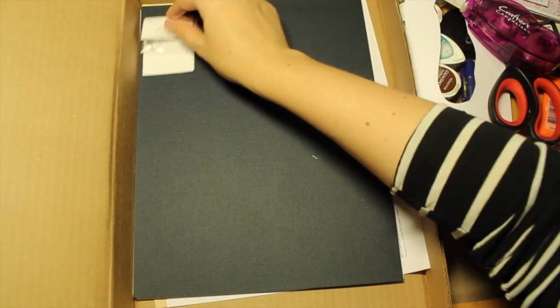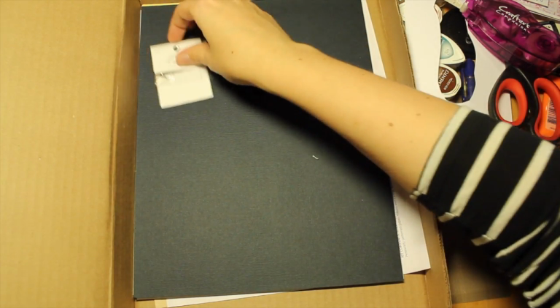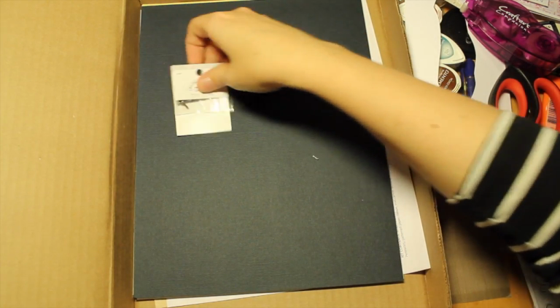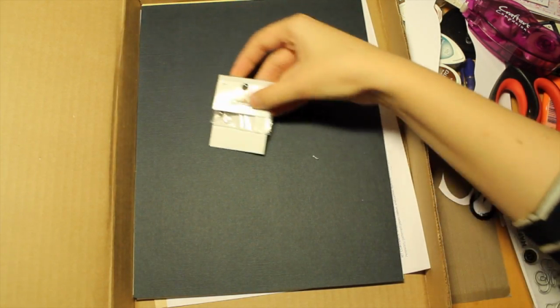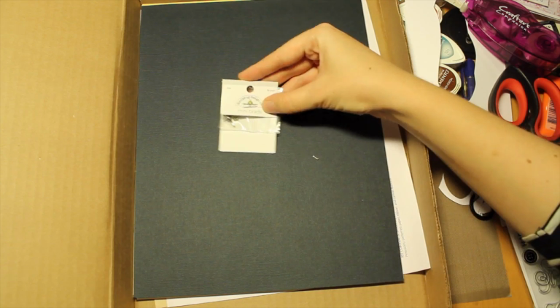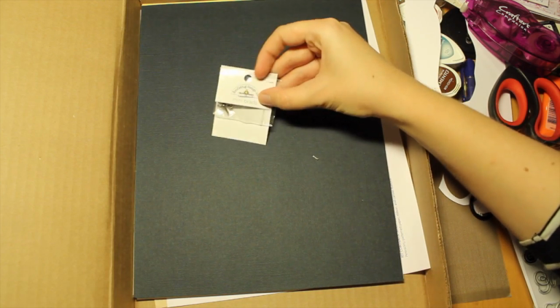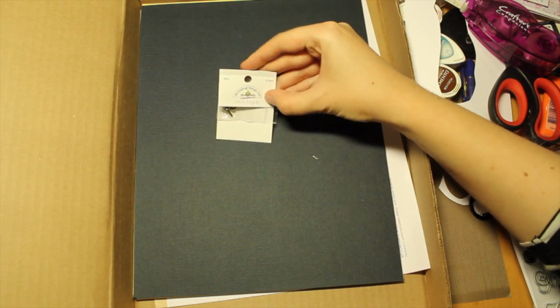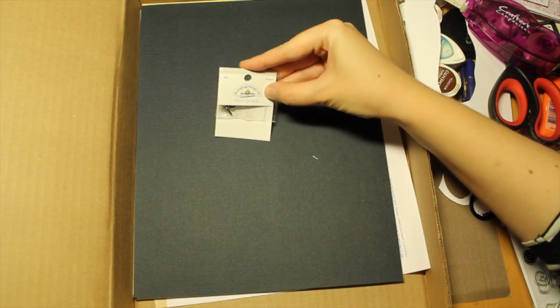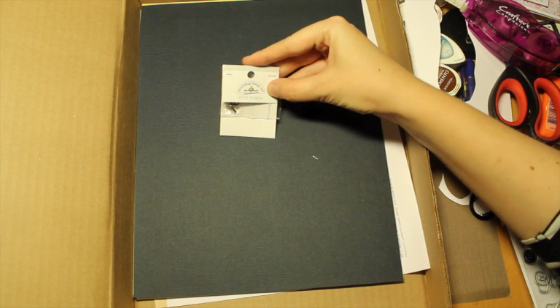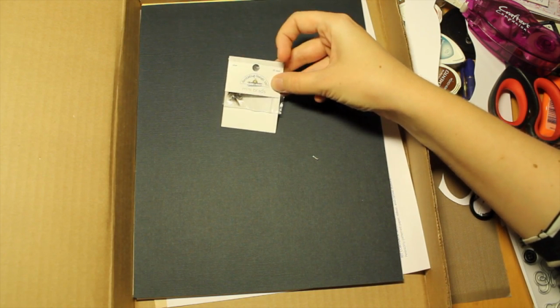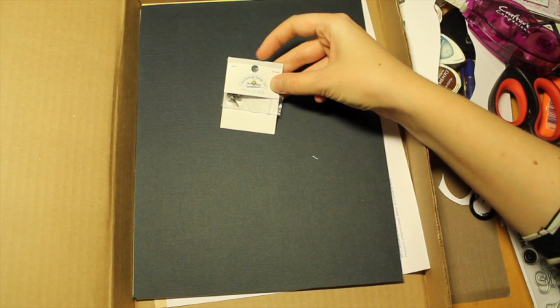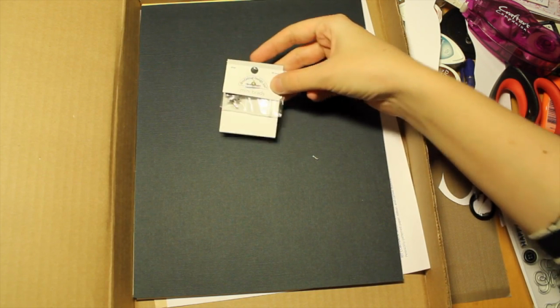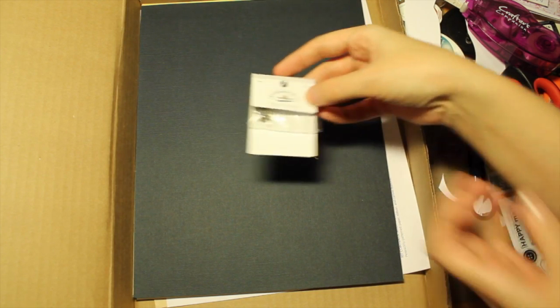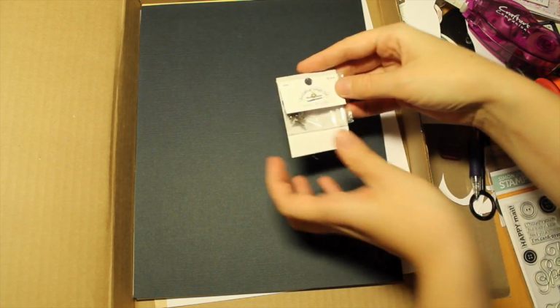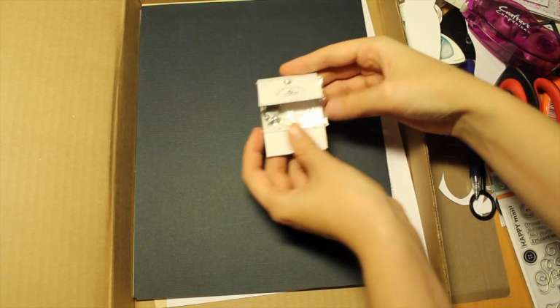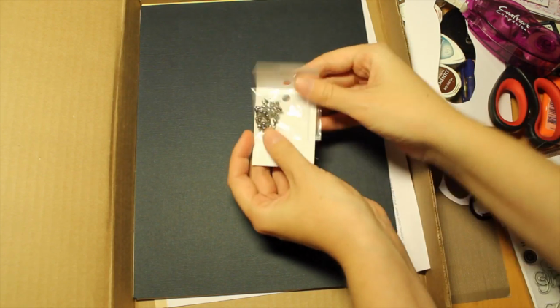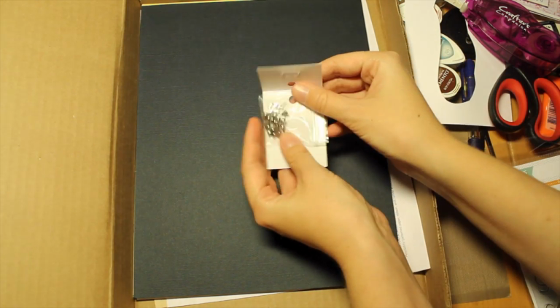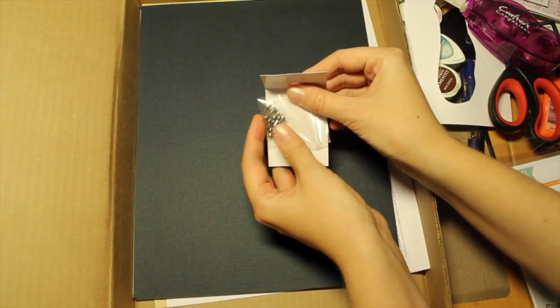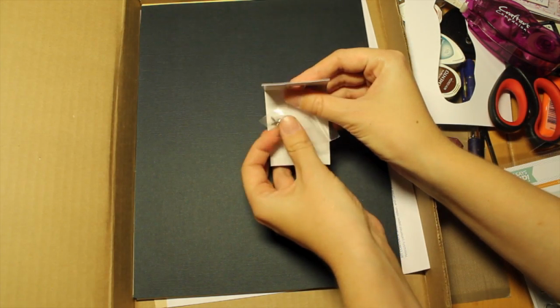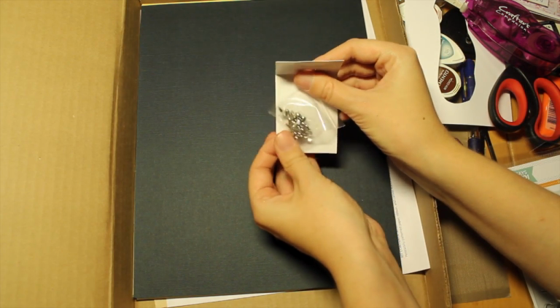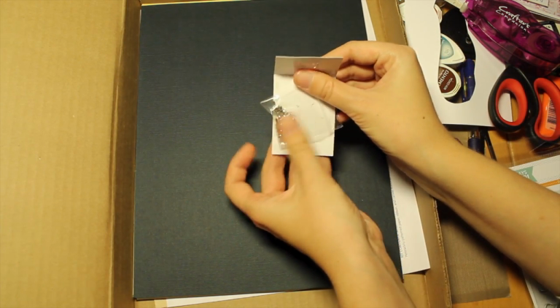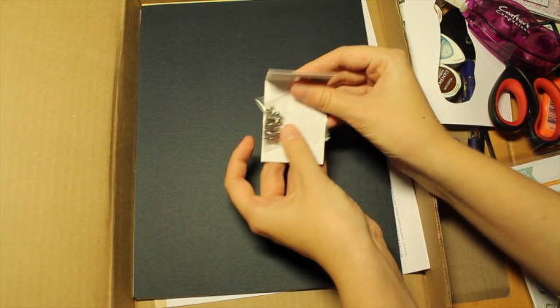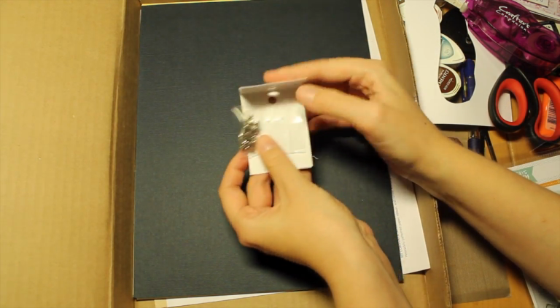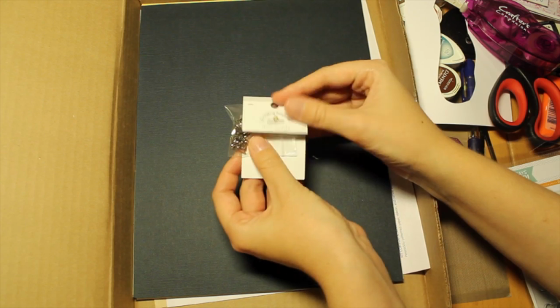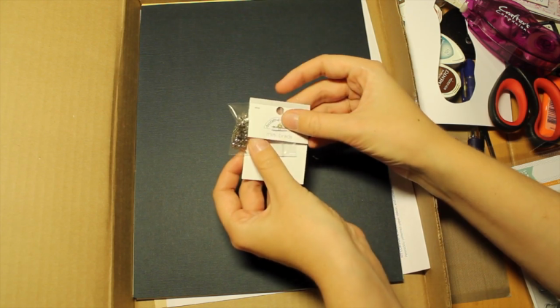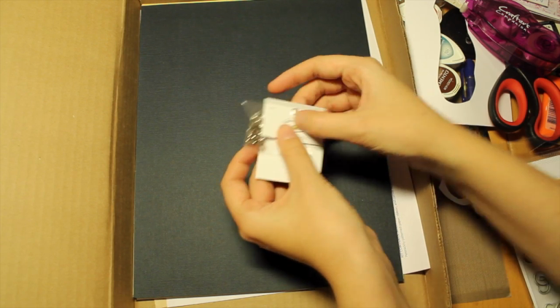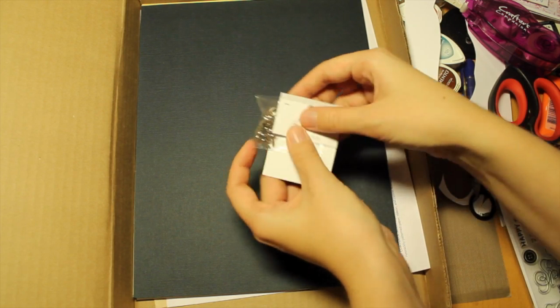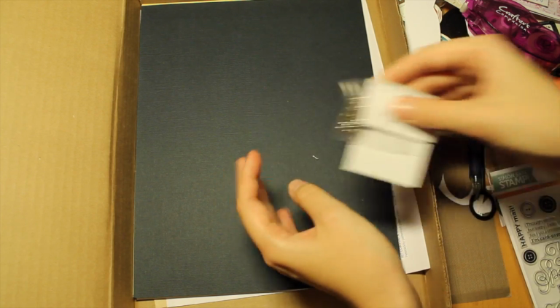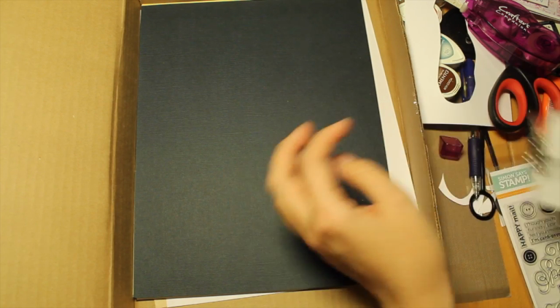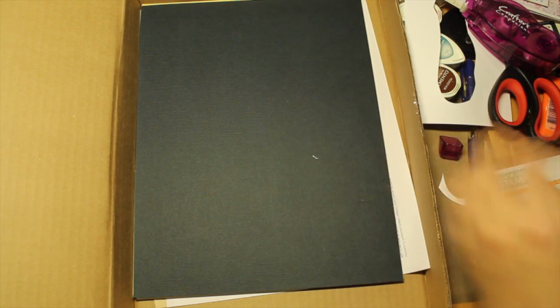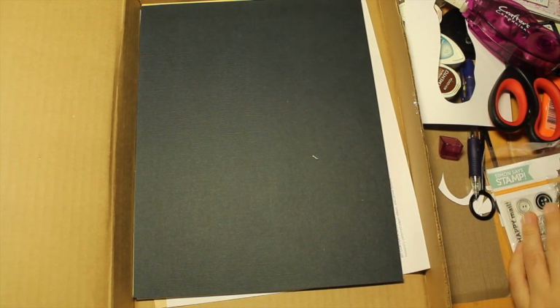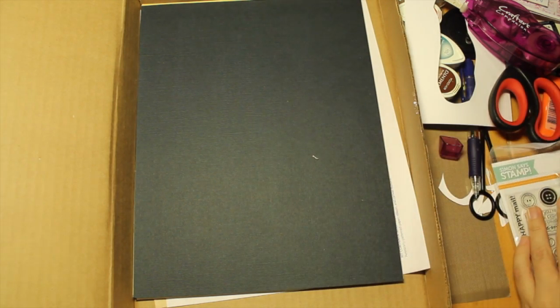We have the Duel Book Designs mini brads — these small metallic brads. And I've already been dipping into them.